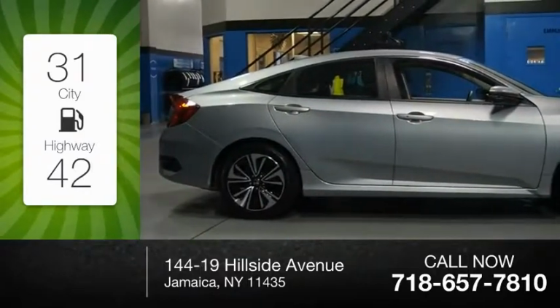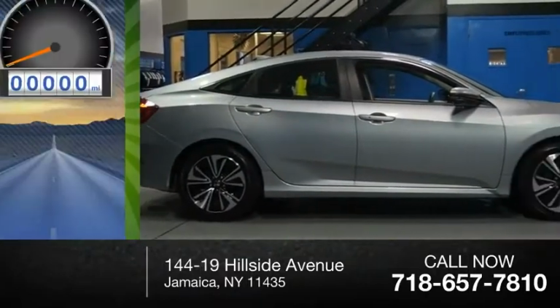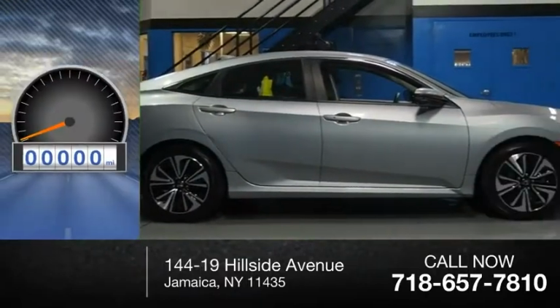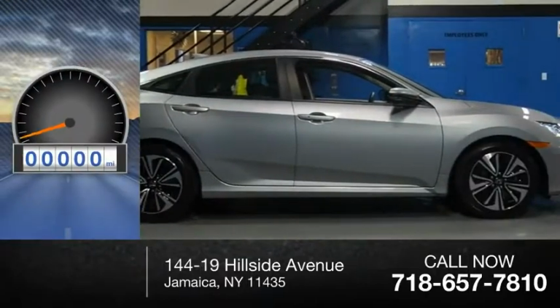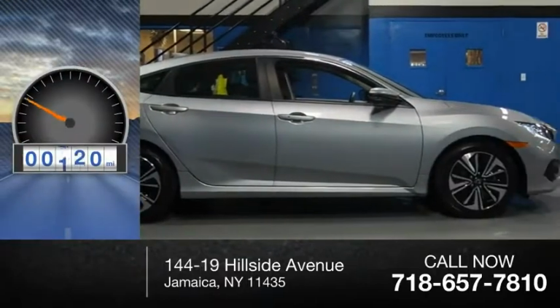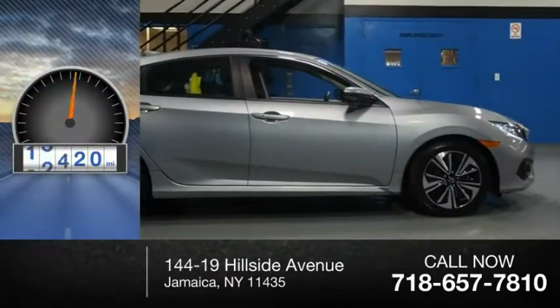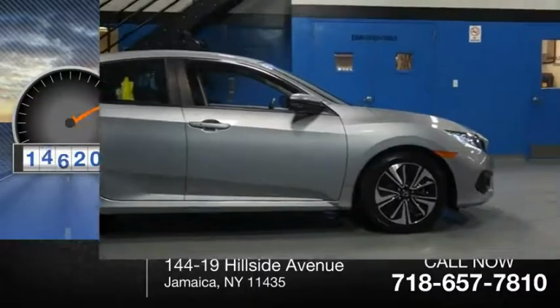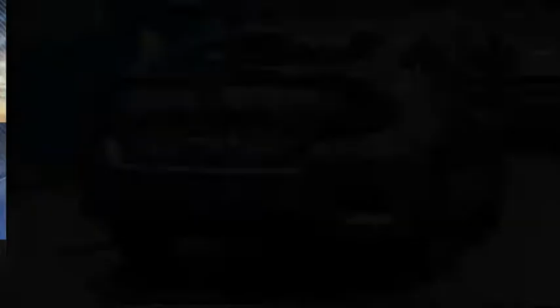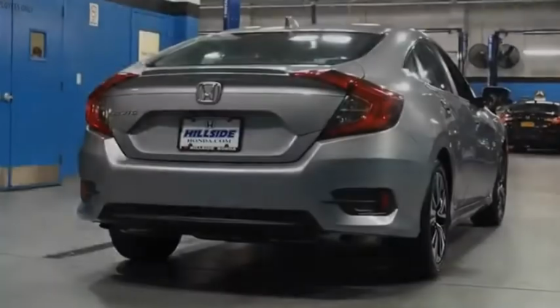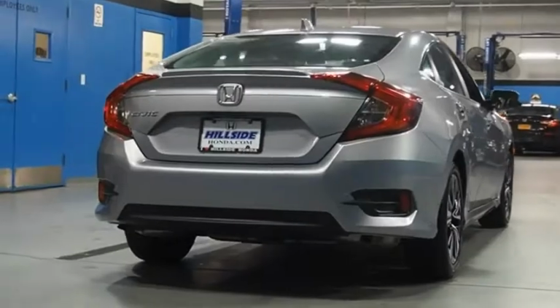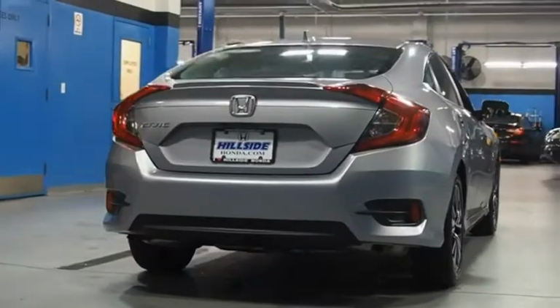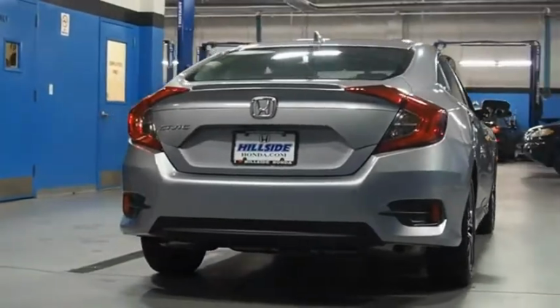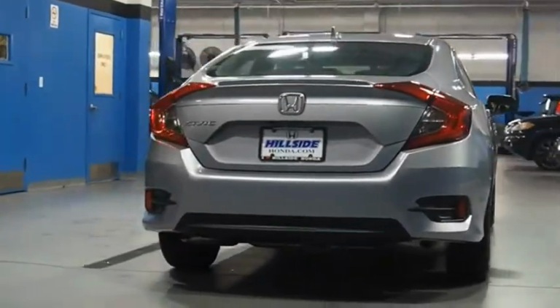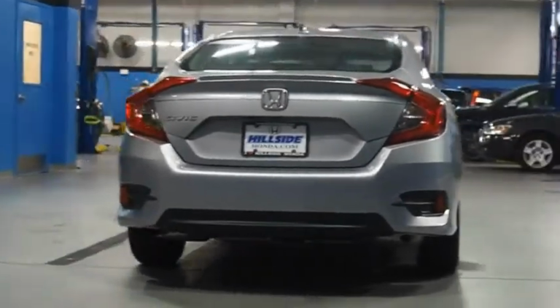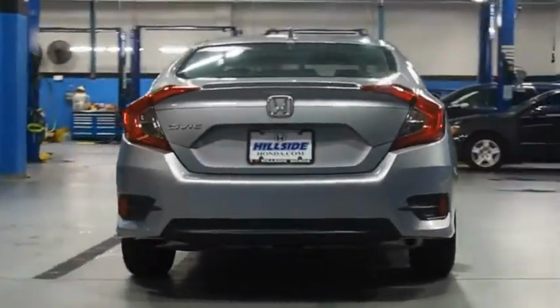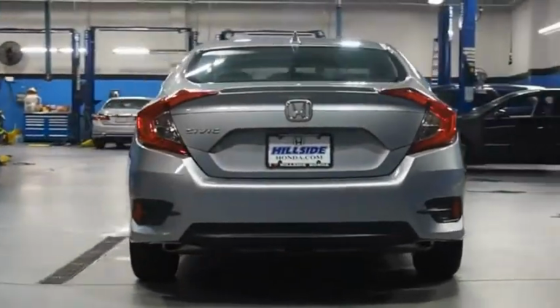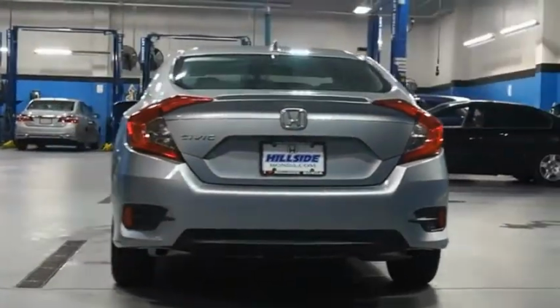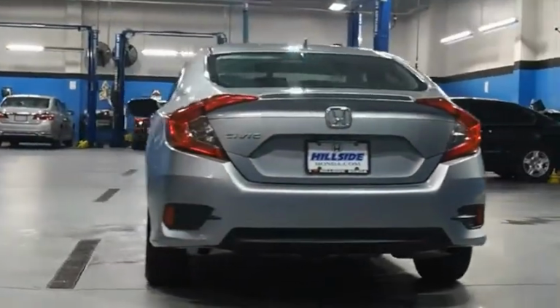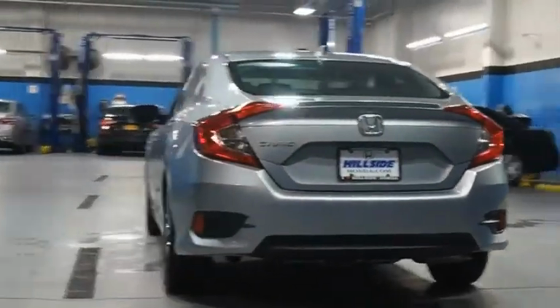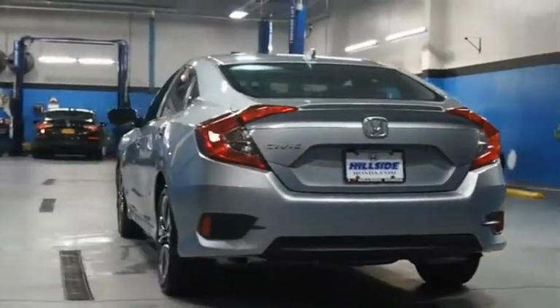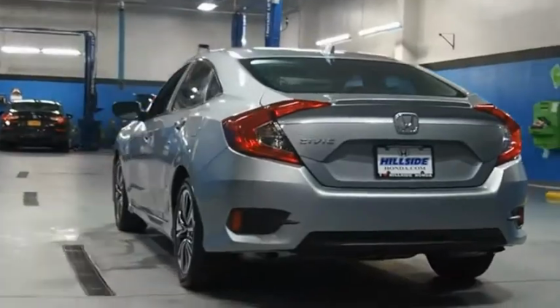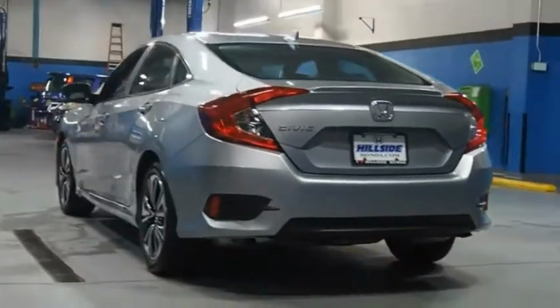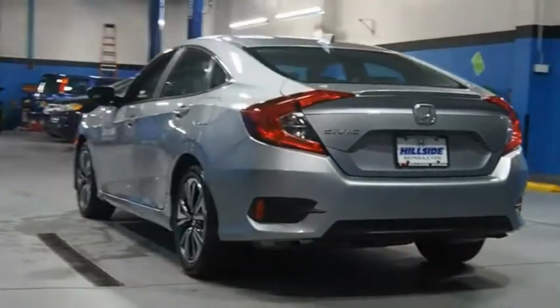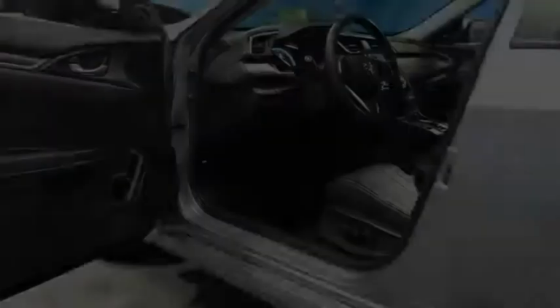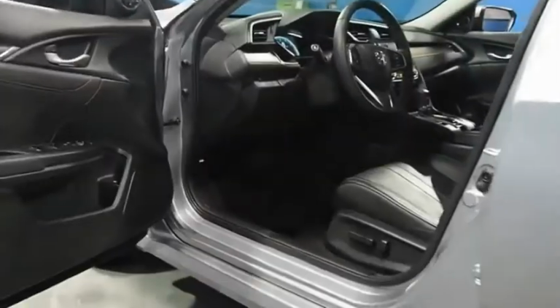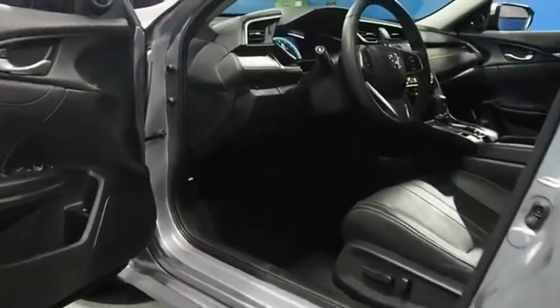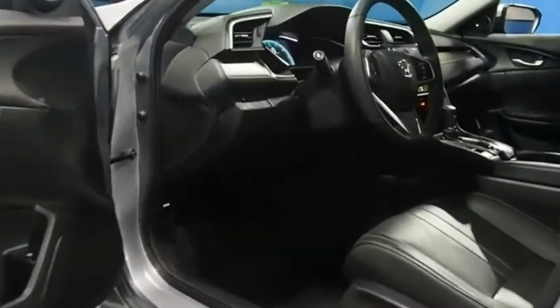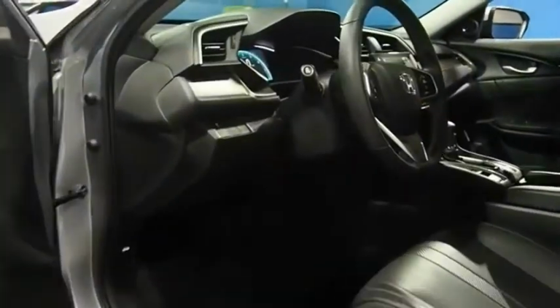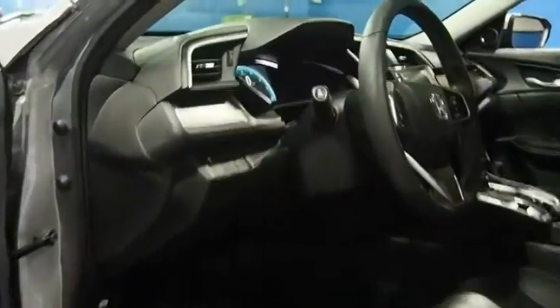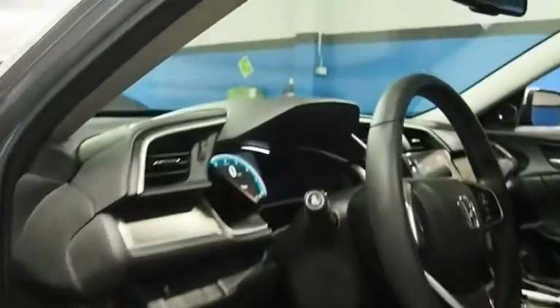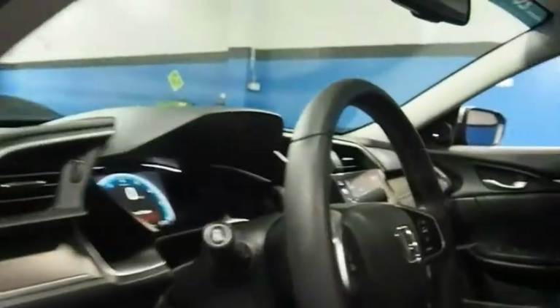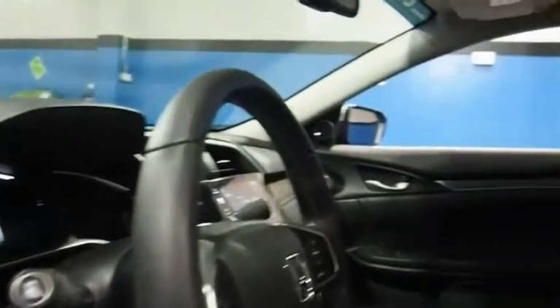This vehicle has less than 15,000 miles. Honda Civic — practical, awesome gas mileage and incredibly reliable. This beauty will make even your house keys jealous. Drive it today!